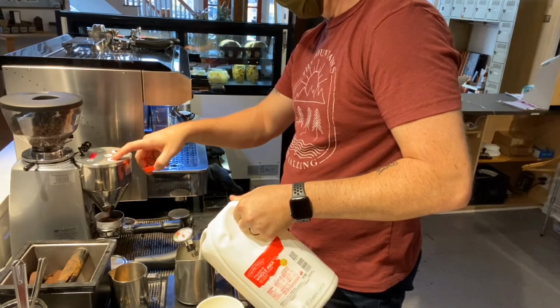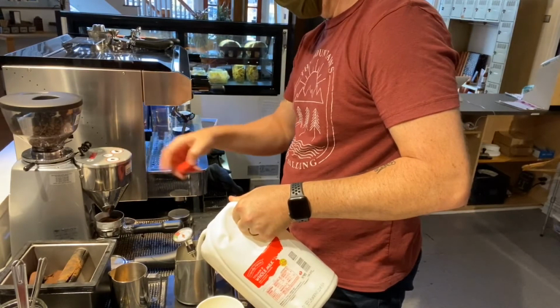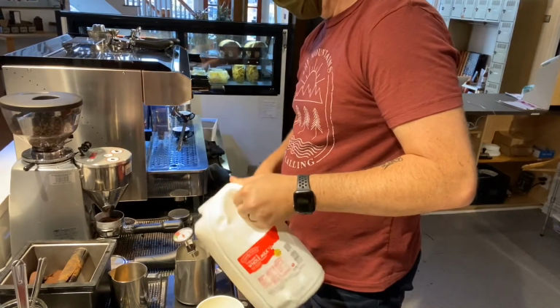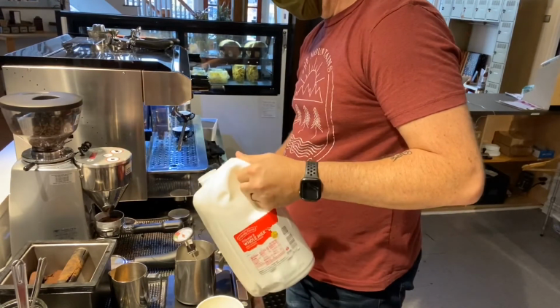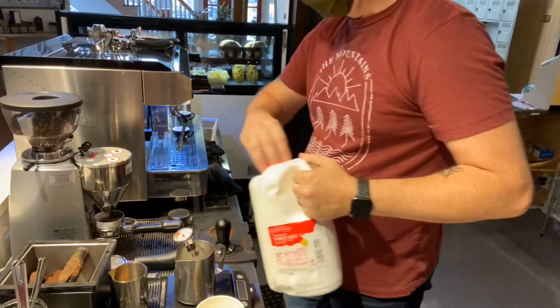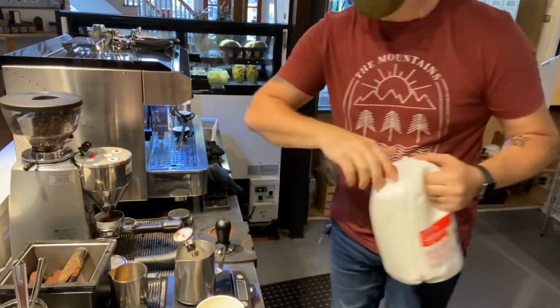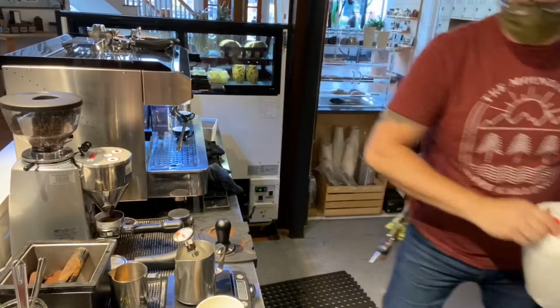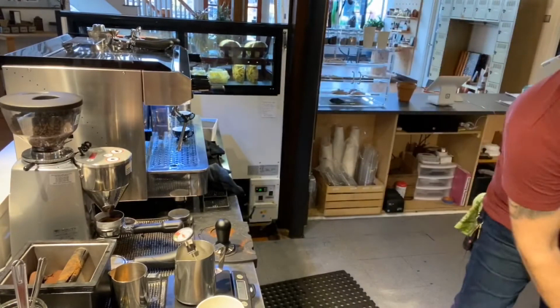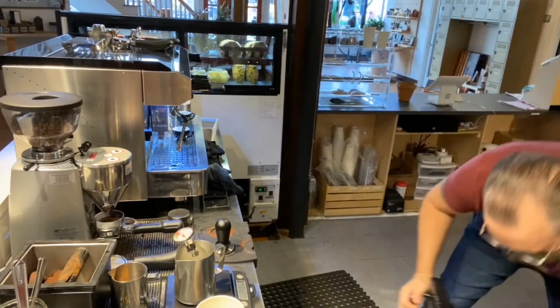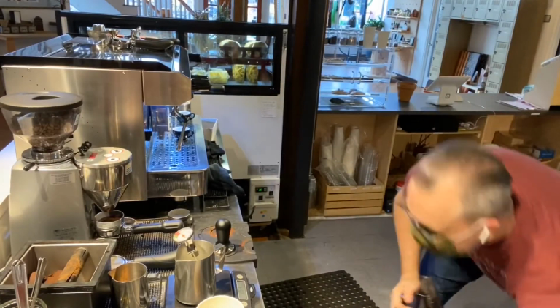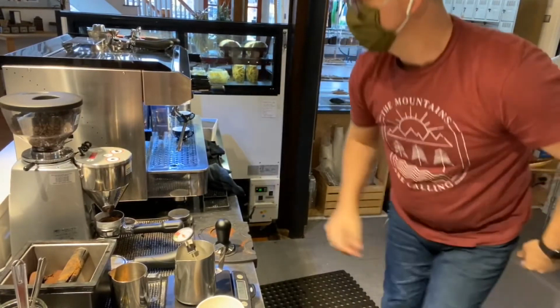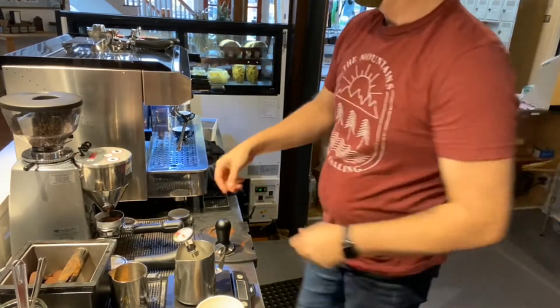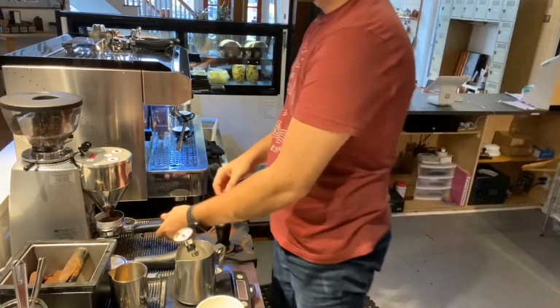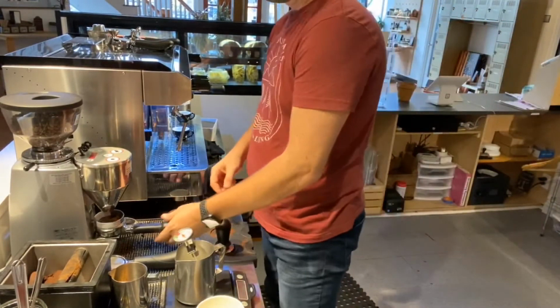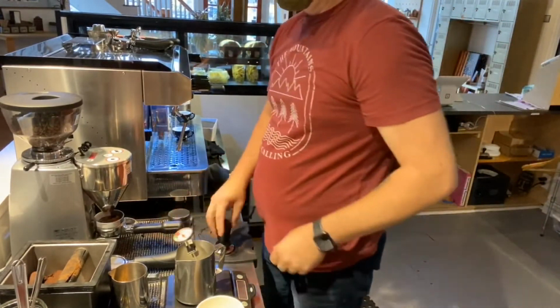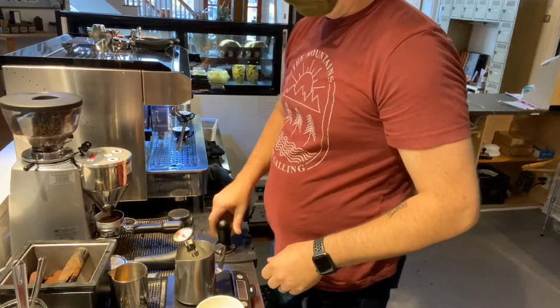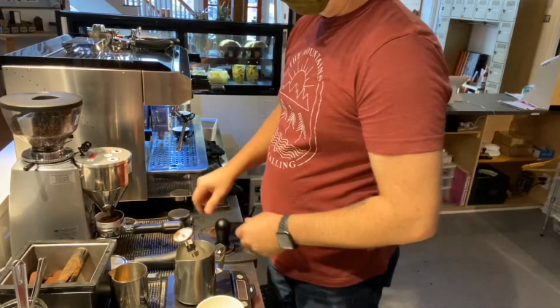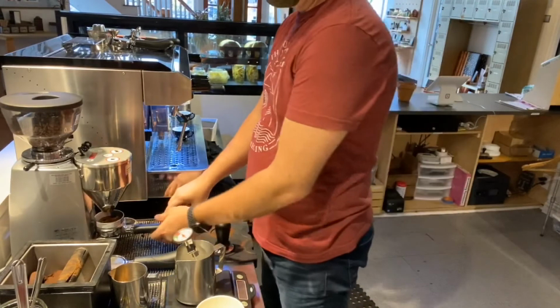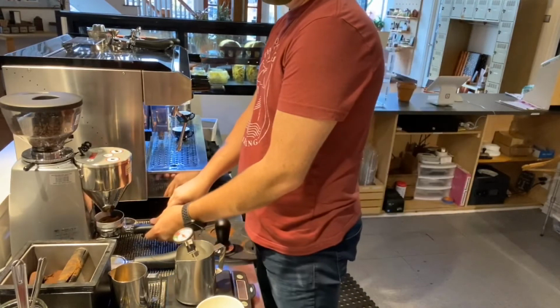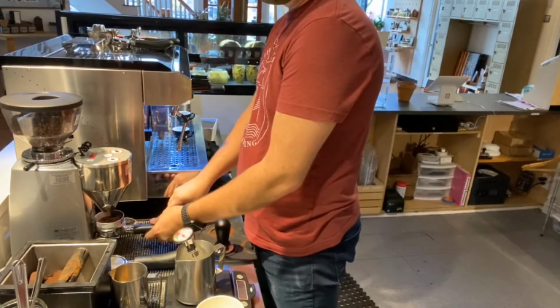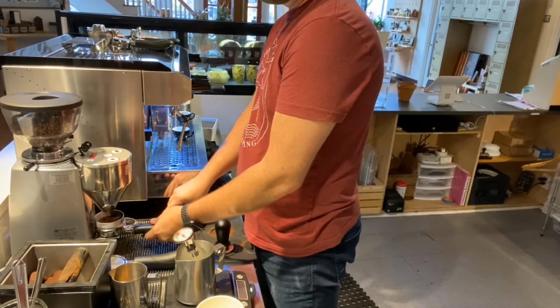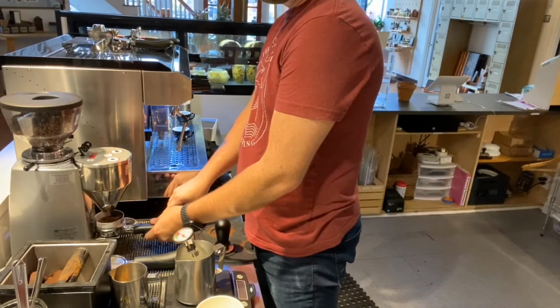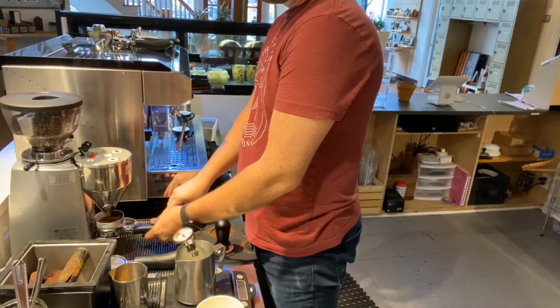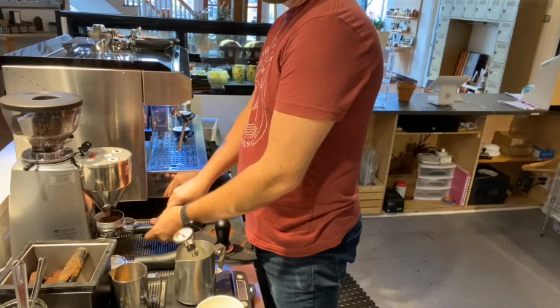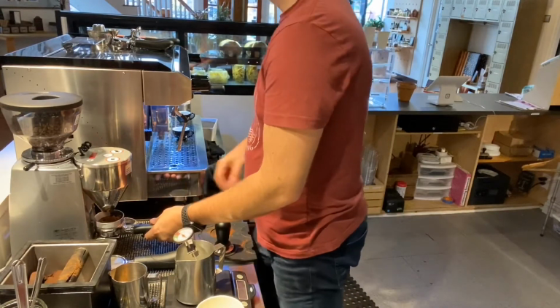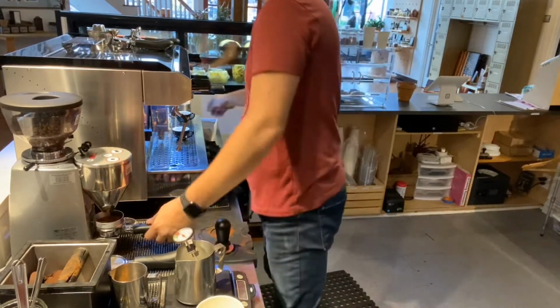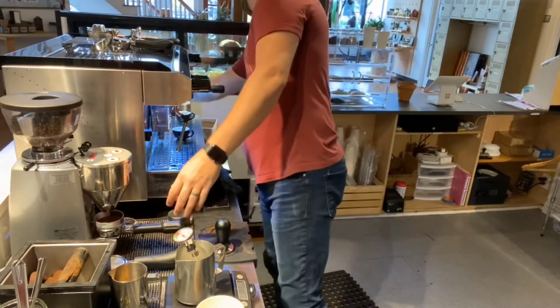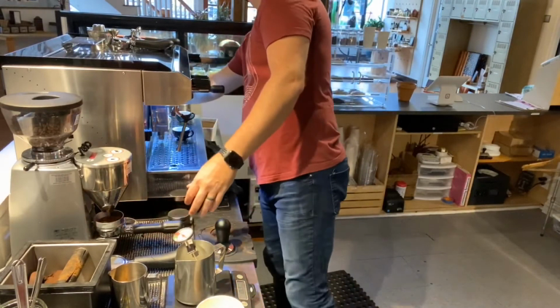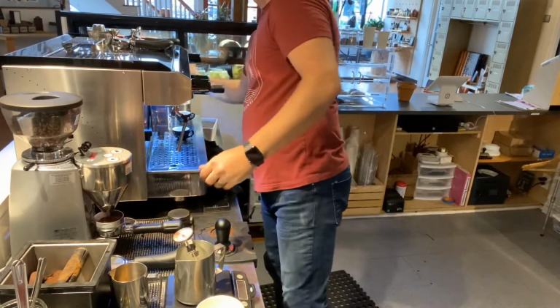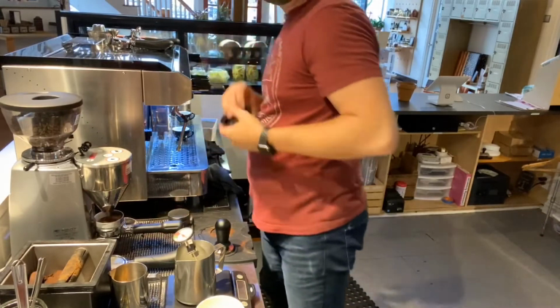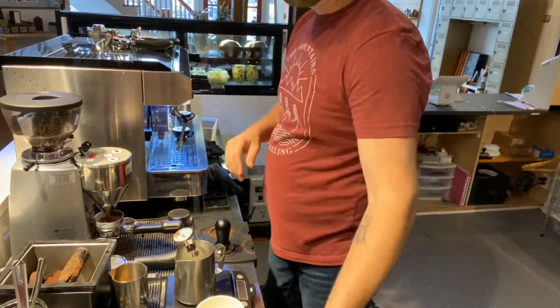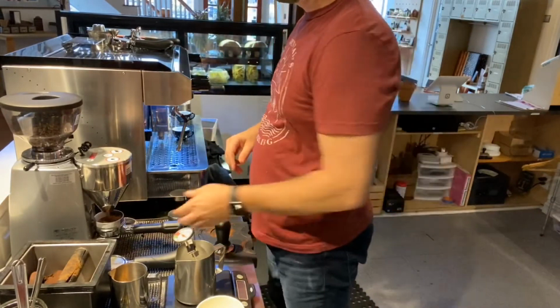My grinder takes a lot longer than you guys, so you can notice that it takes a little longer for the grind to finish for me, which adds time to how long it takes to pull the espresso and finish the drink.